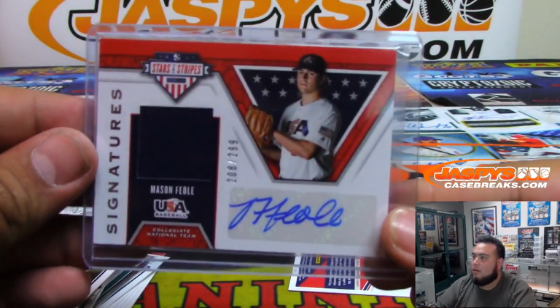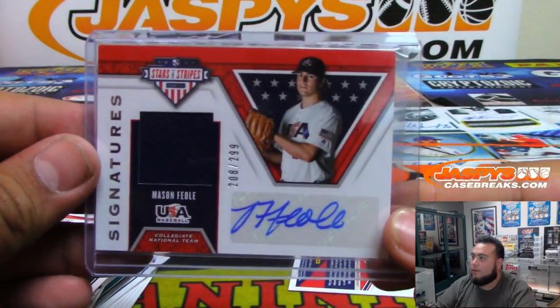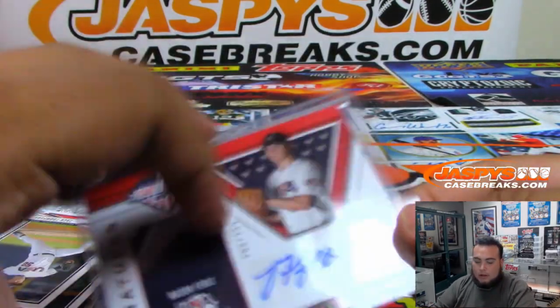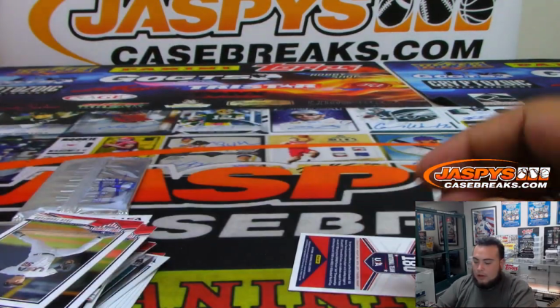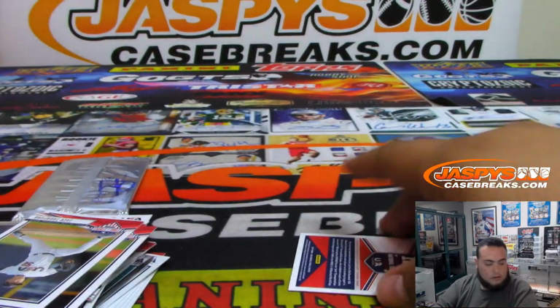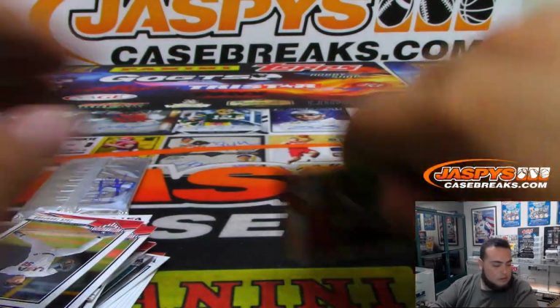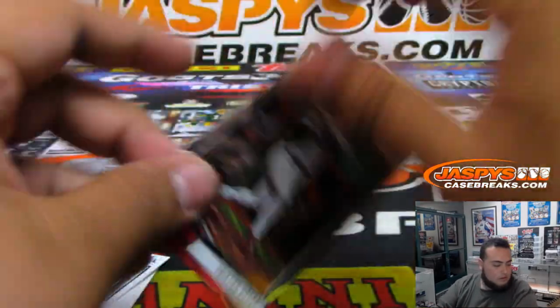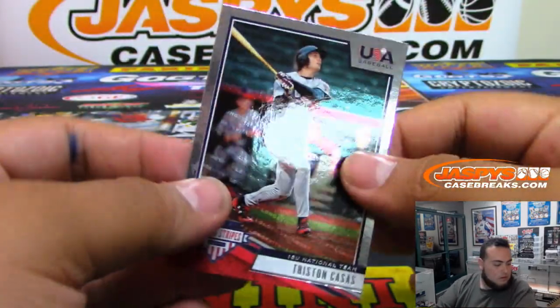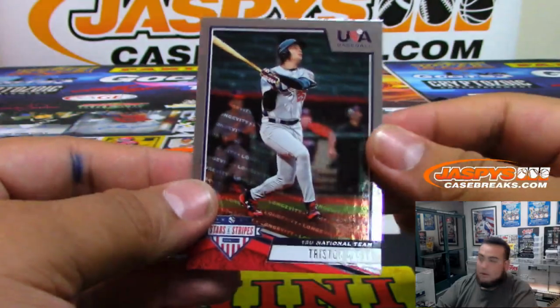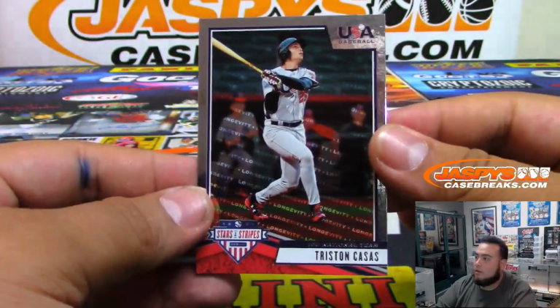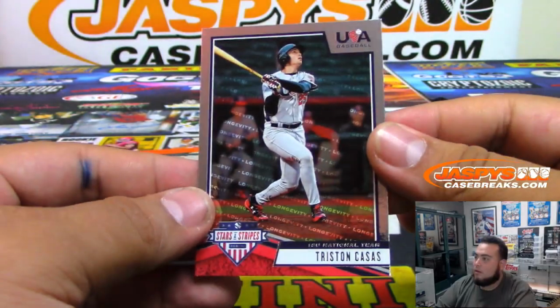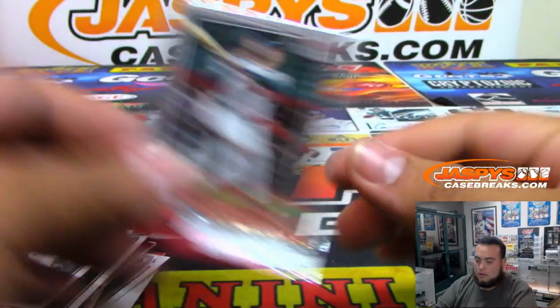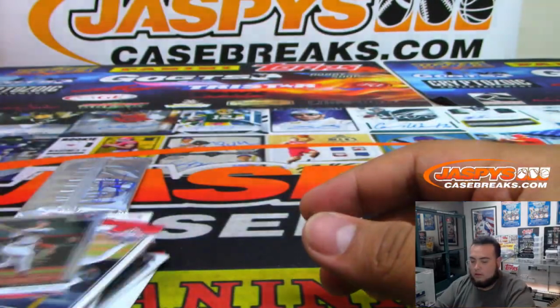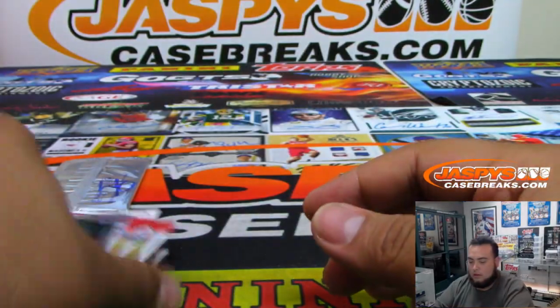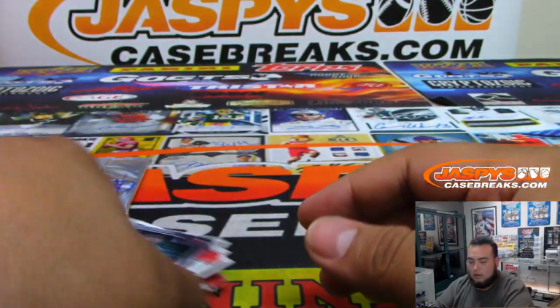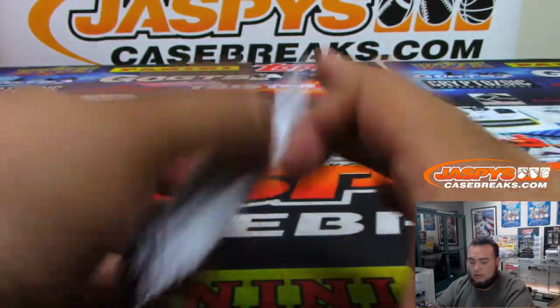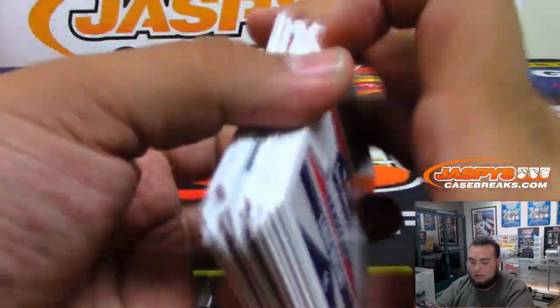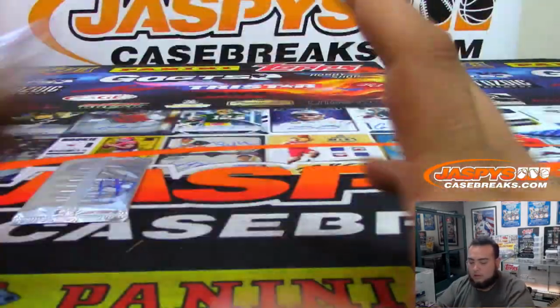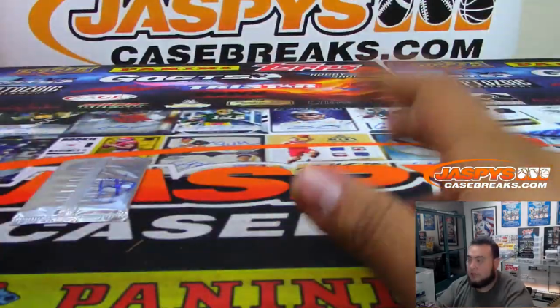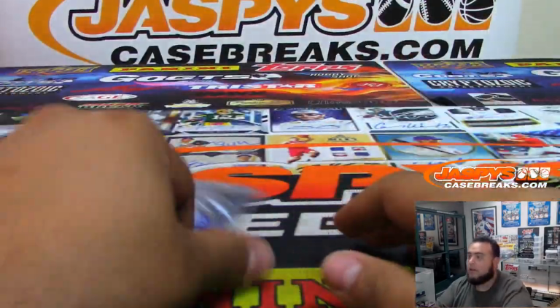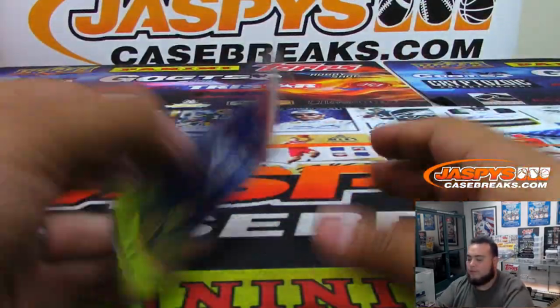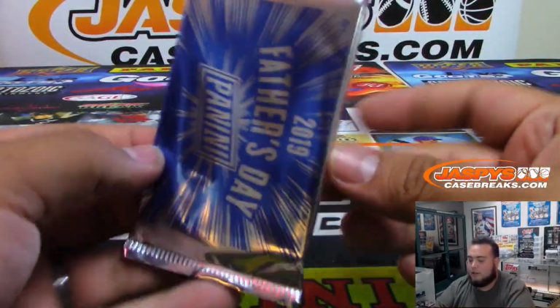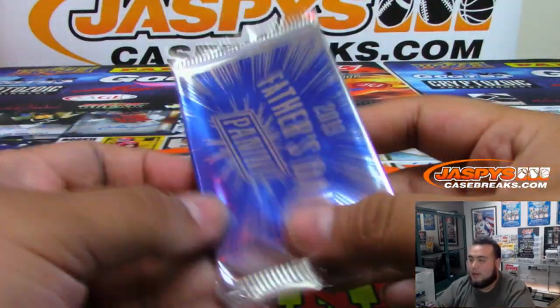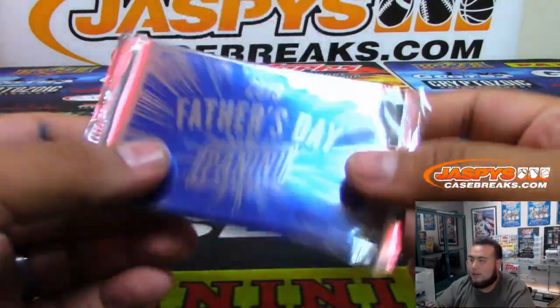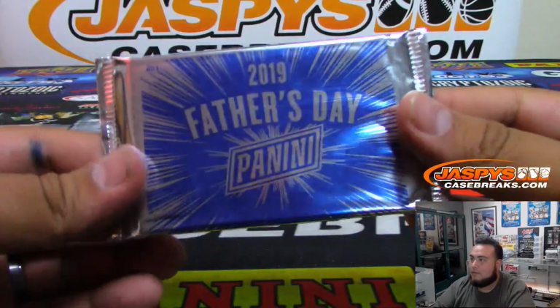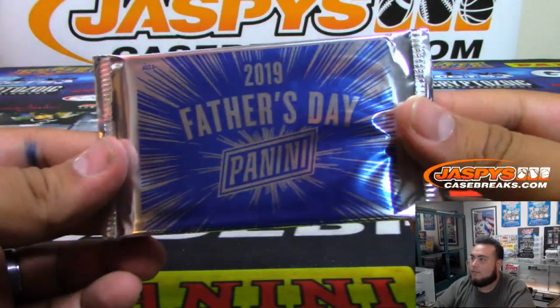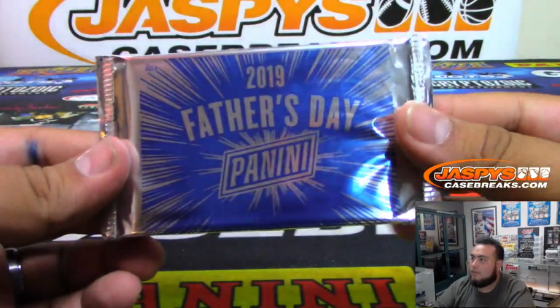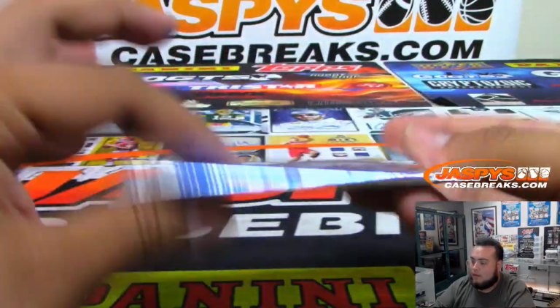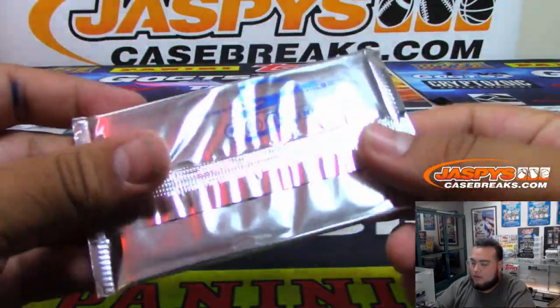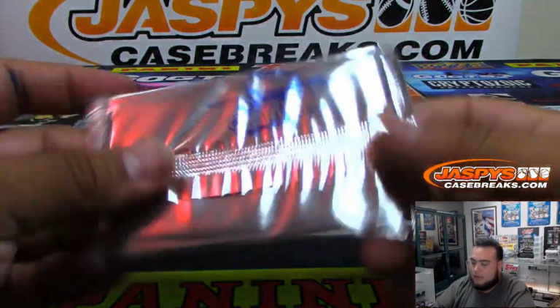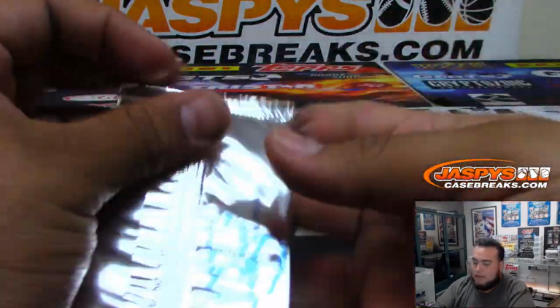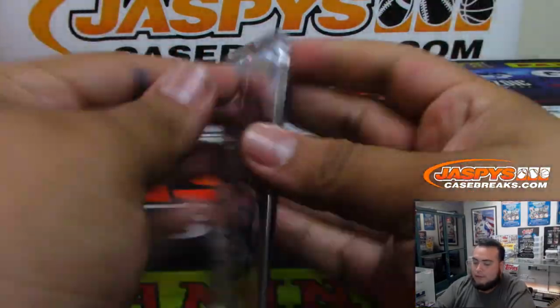There you go, Scott. That was your personal box and now here's your Father's Day pack. Good luck, pack number 40.